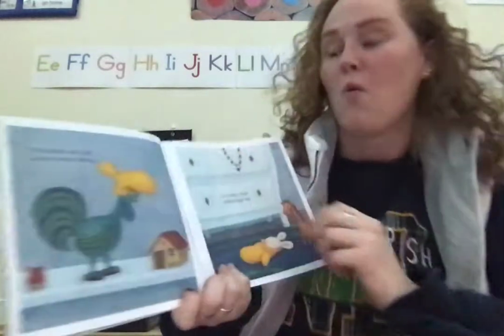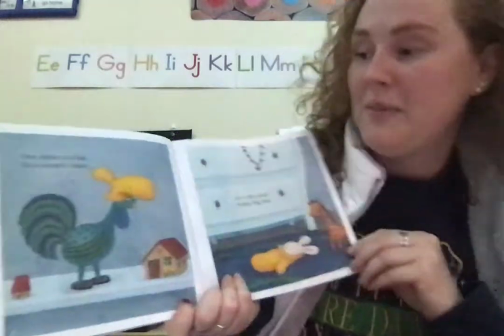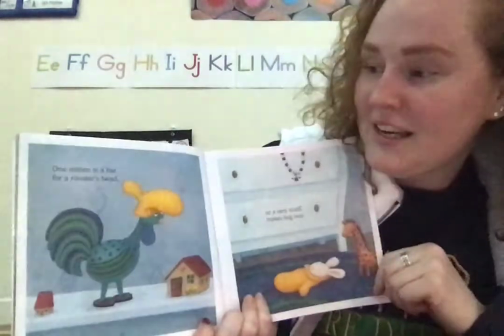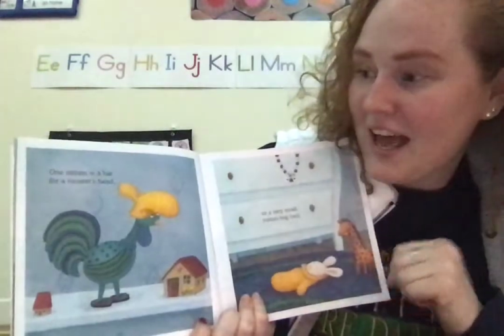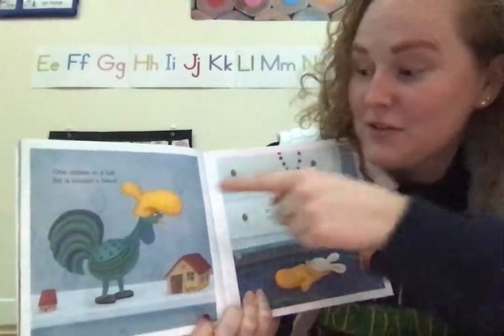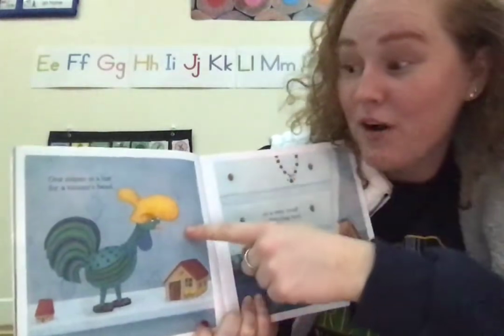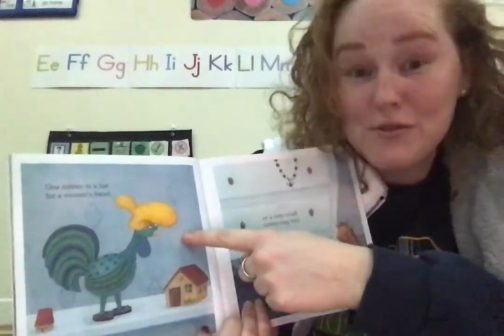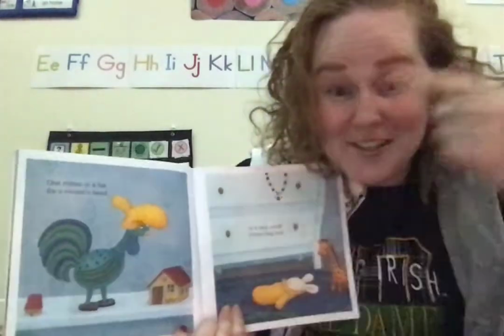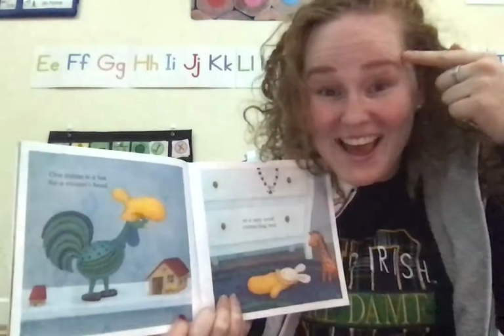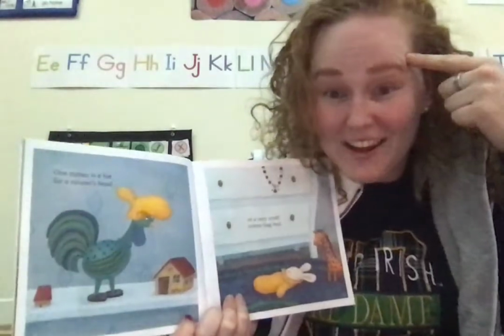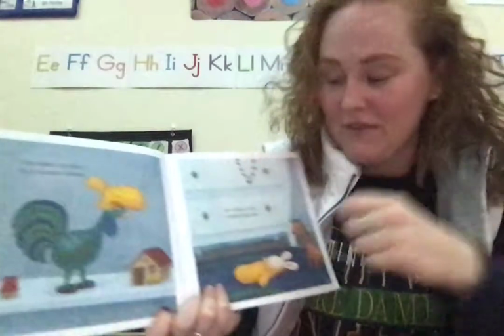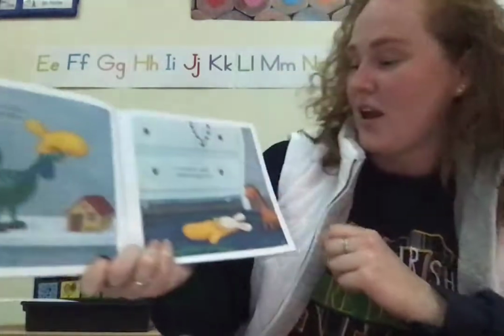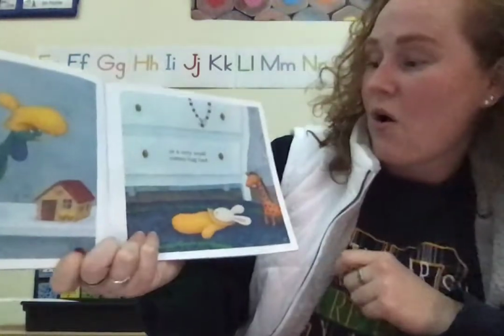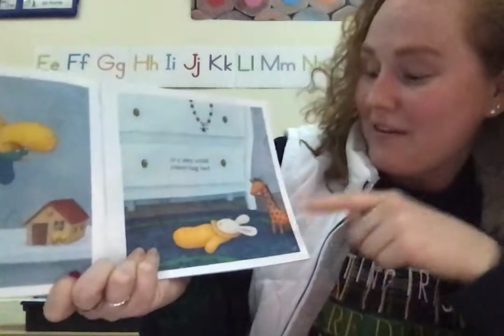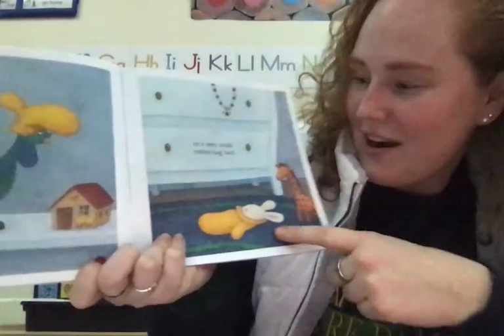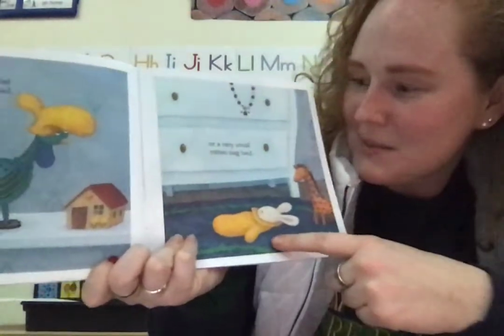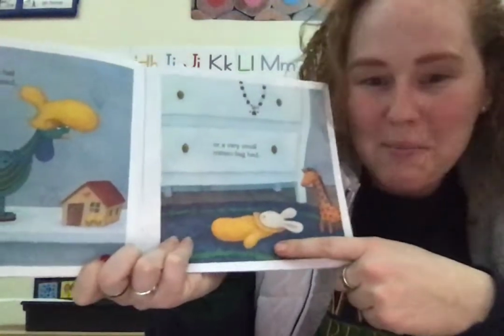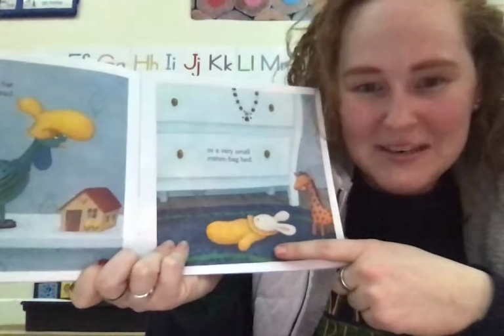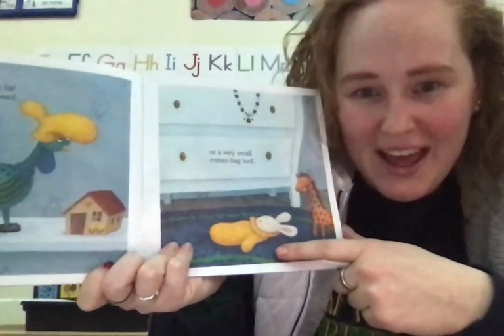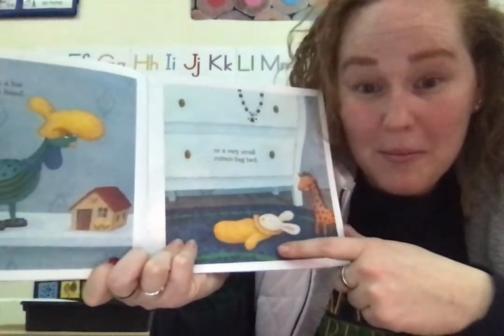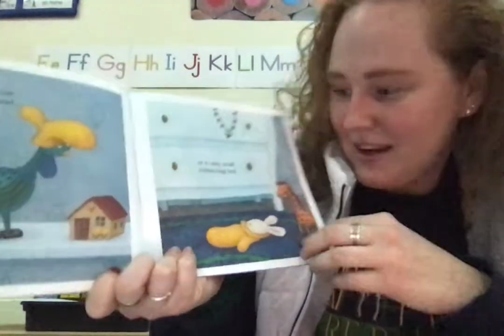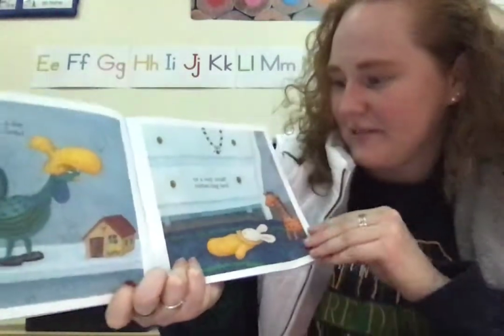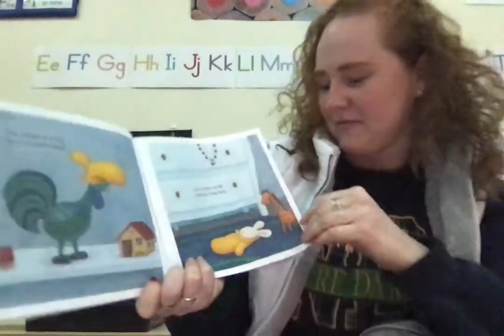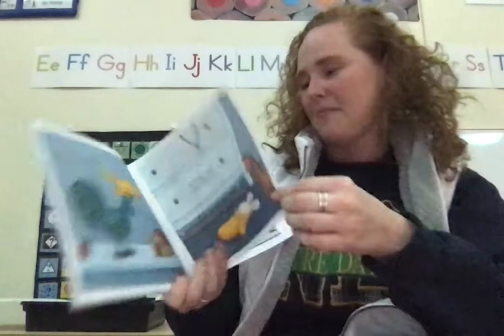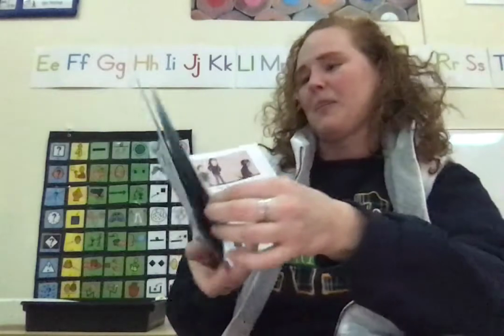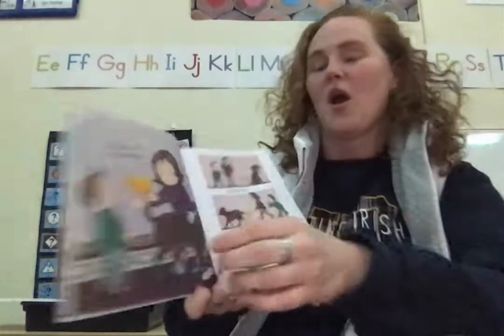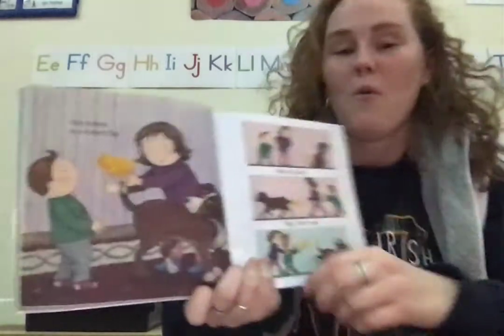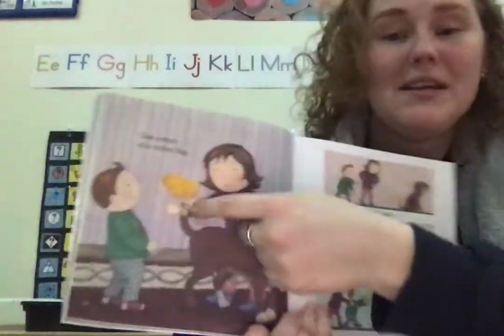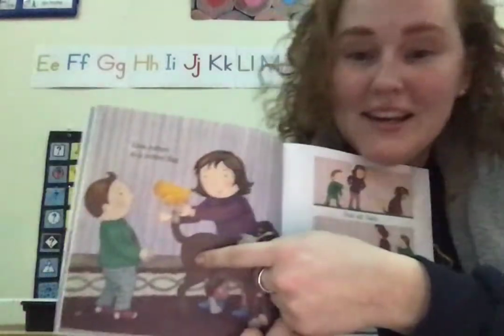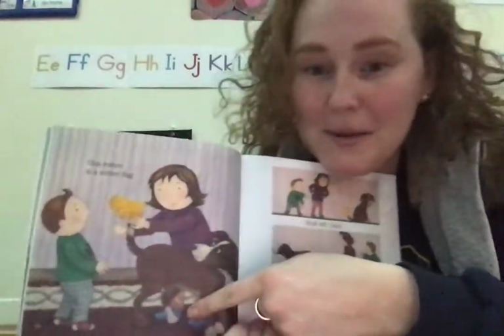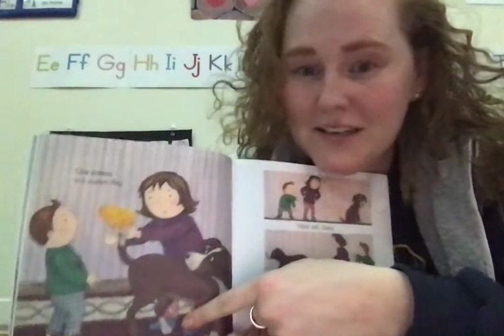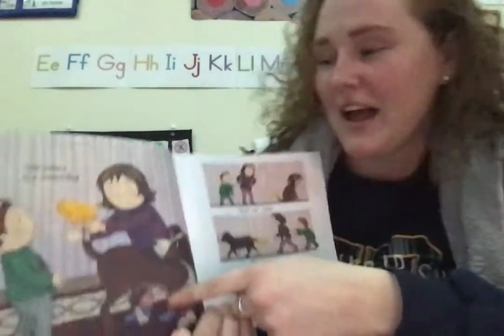One mitten is a hat for a rooster's head or a very small mitten bag bed. One mitten is a mitten flag.